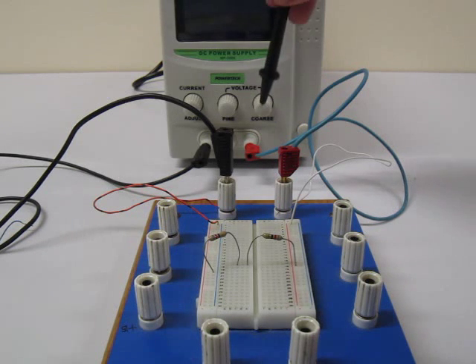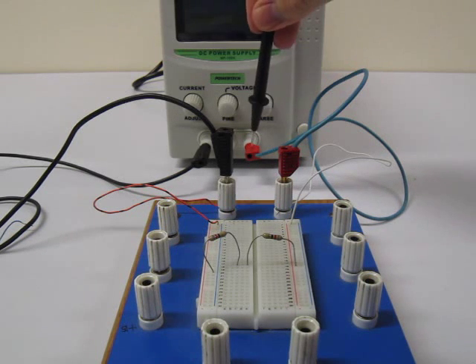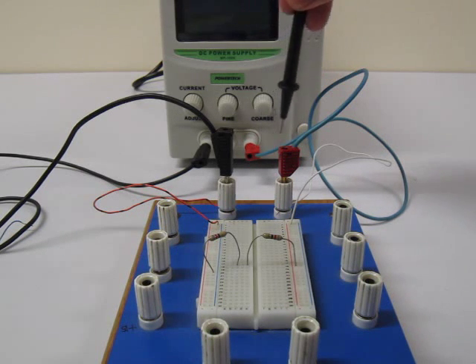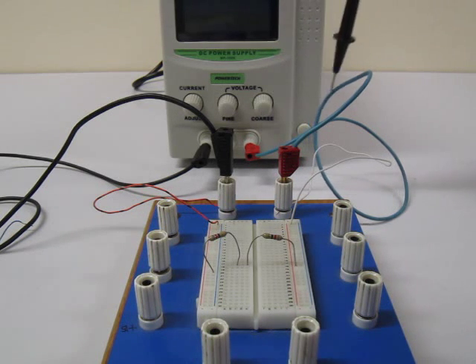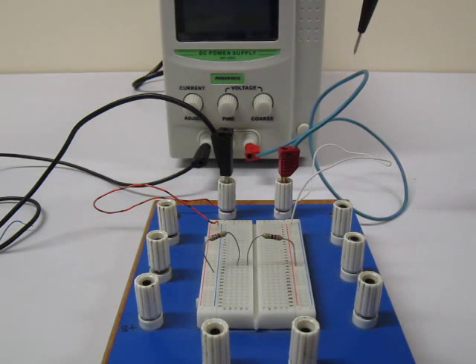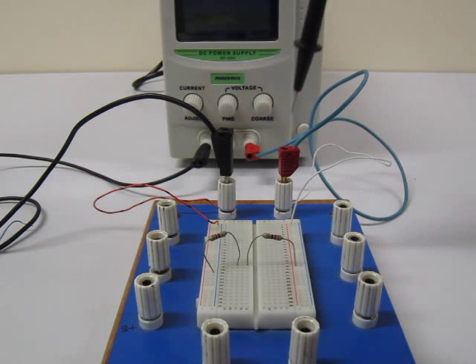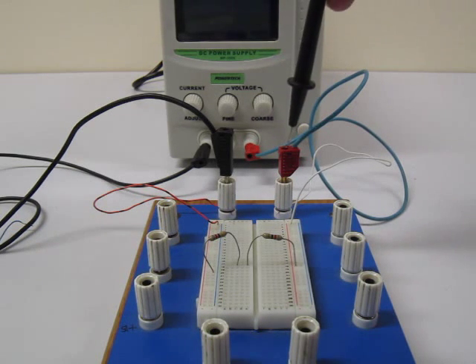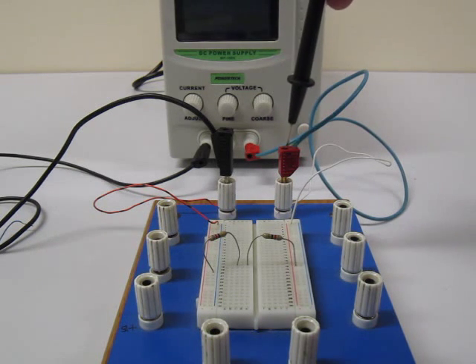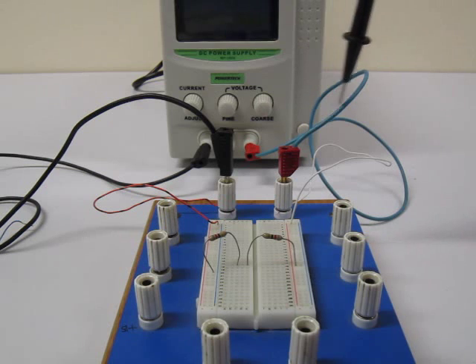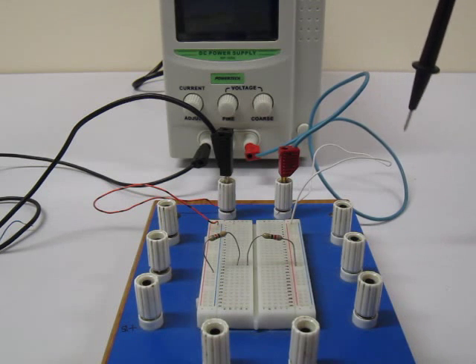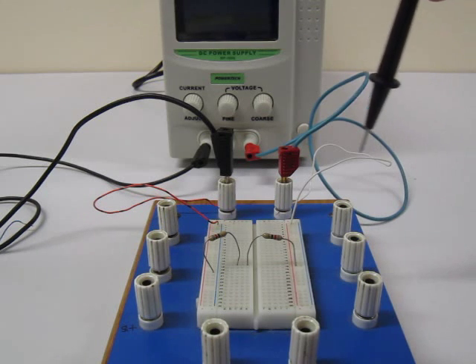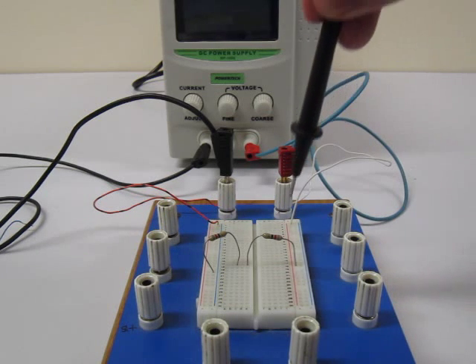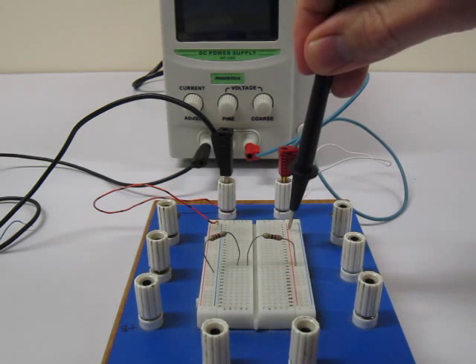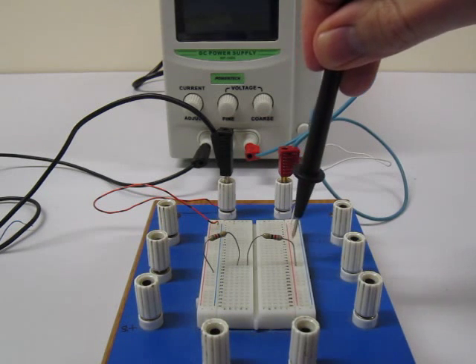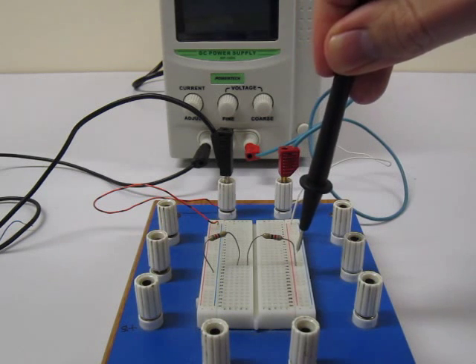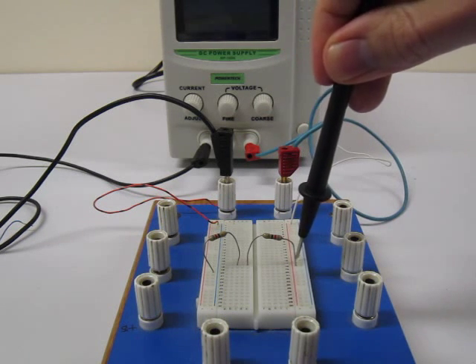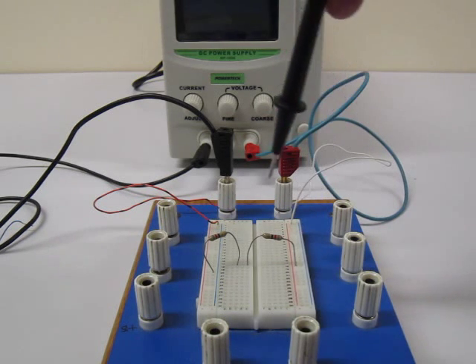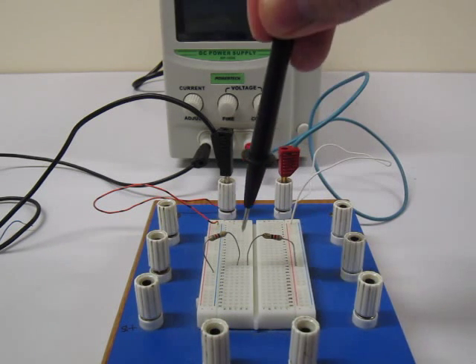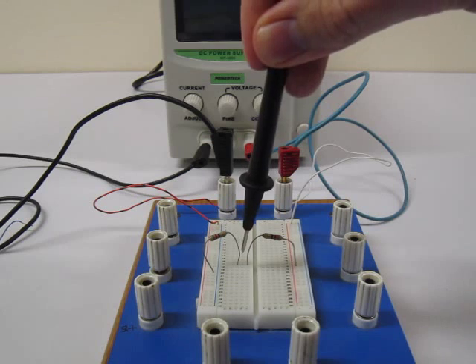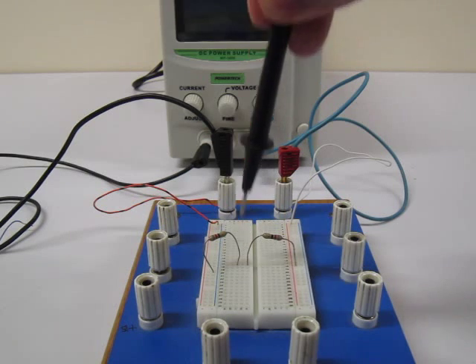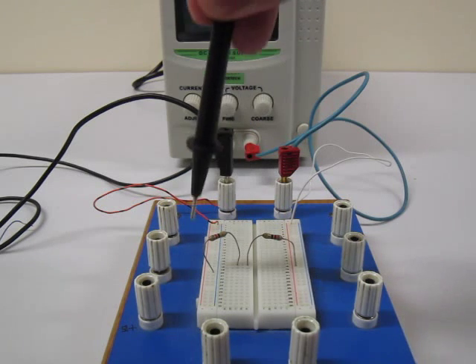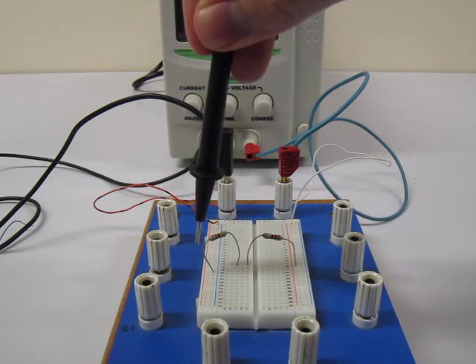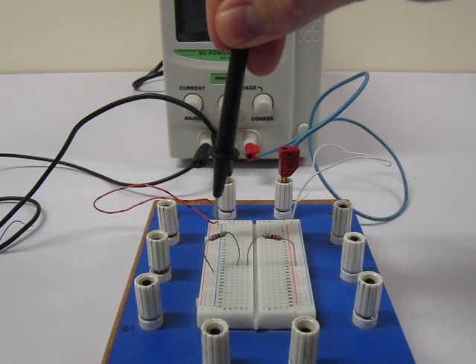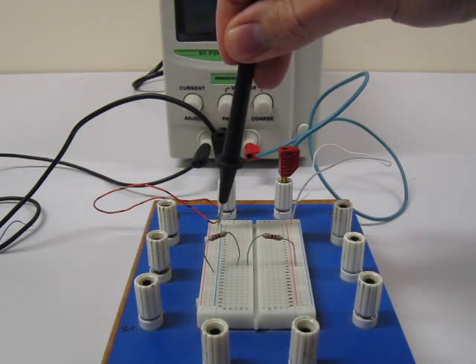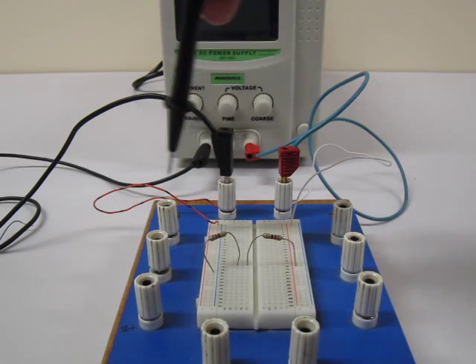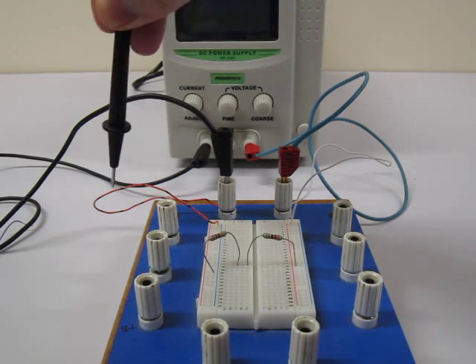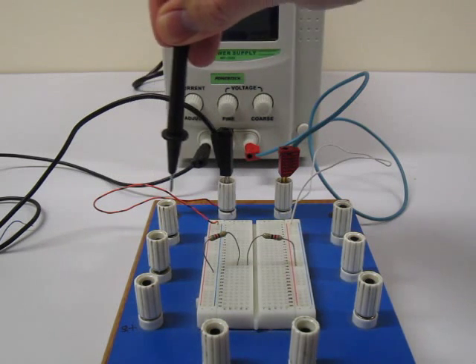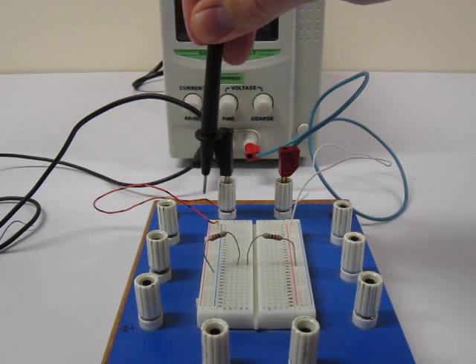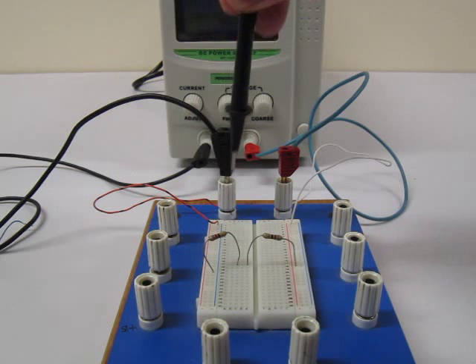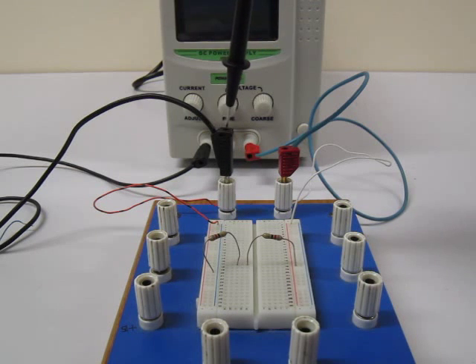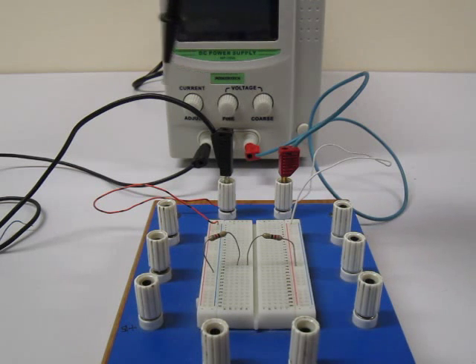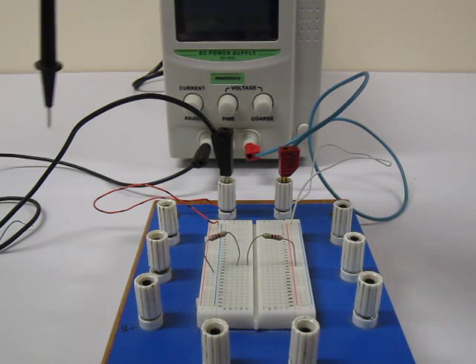Now just as in the circuit diagram, we have a complete path that the current can flow through. If the circuit does not work, you can use troubleshooting techniques to find the break in the path. This is usually done by checking the voltages around your circuit with a multimeter.